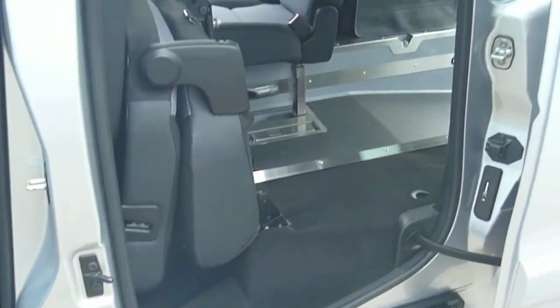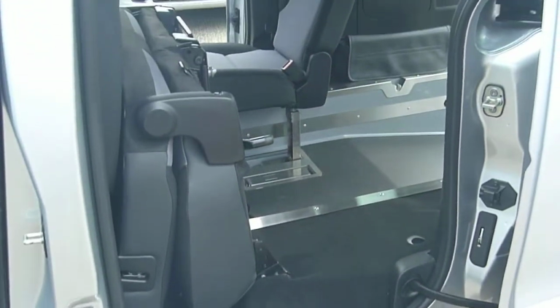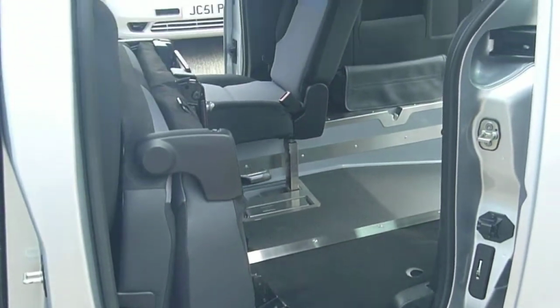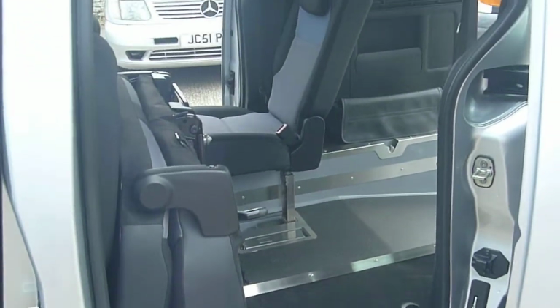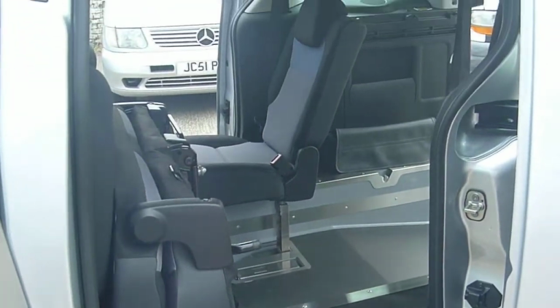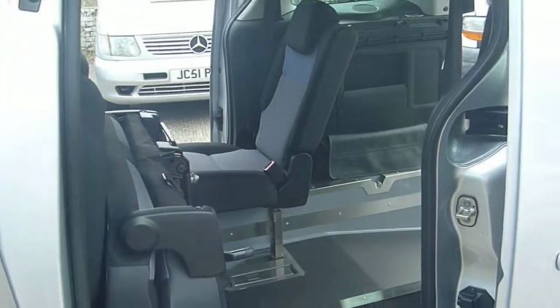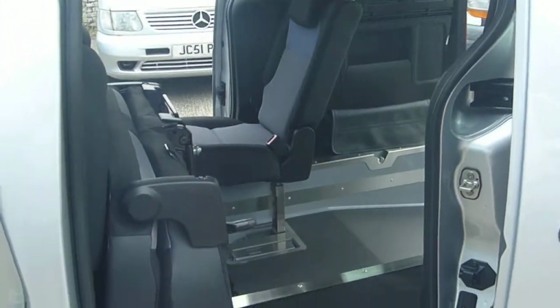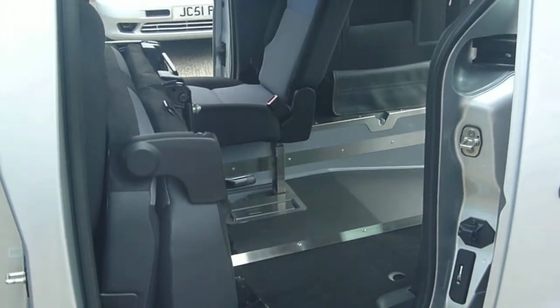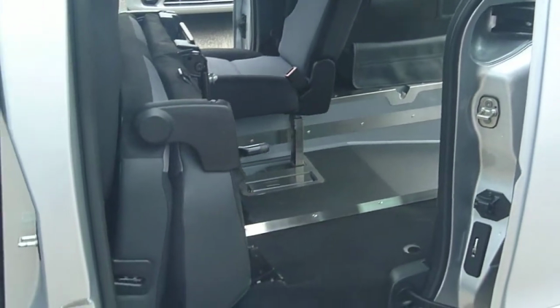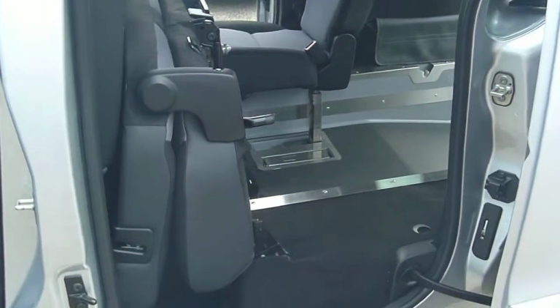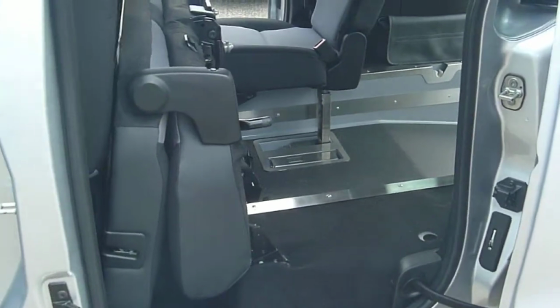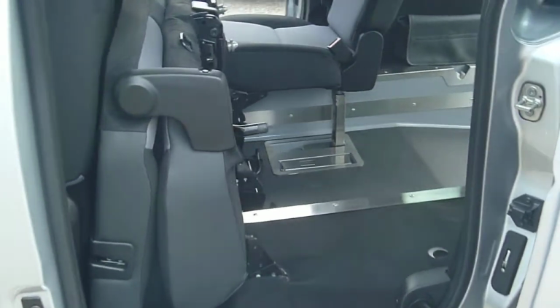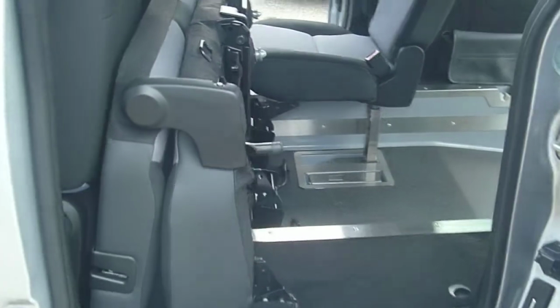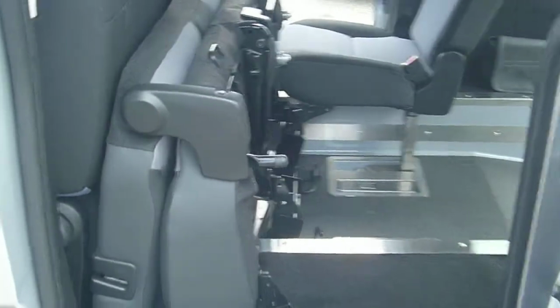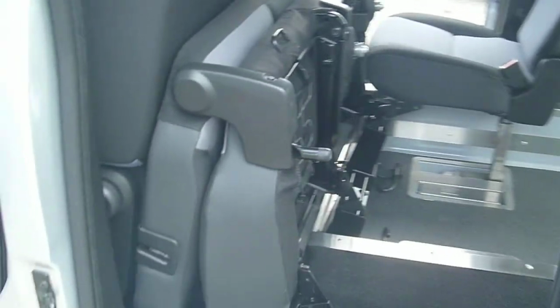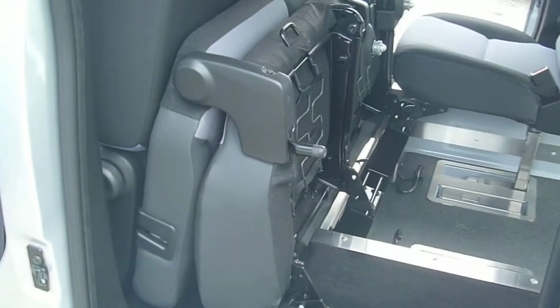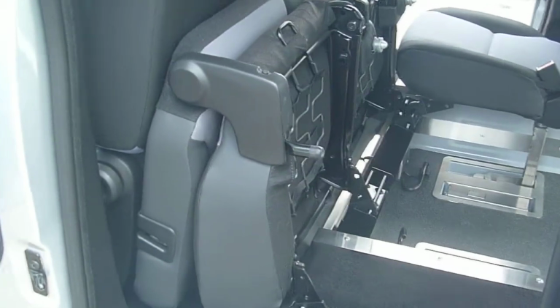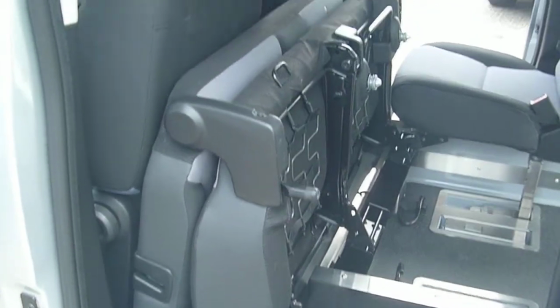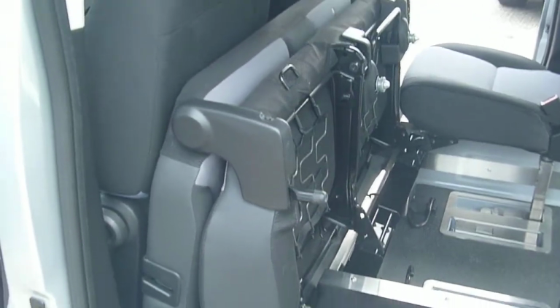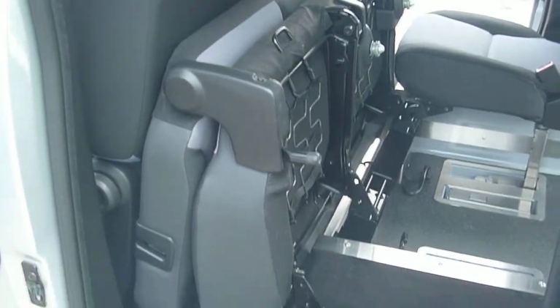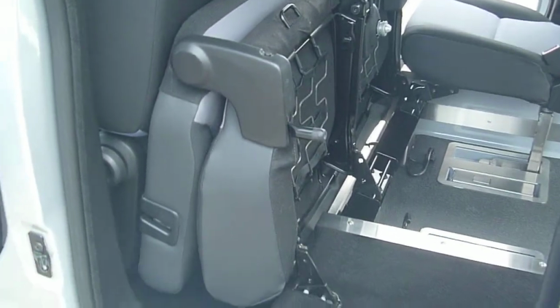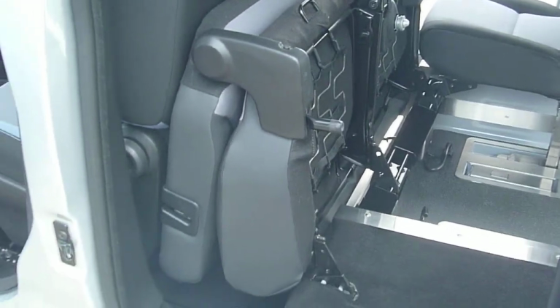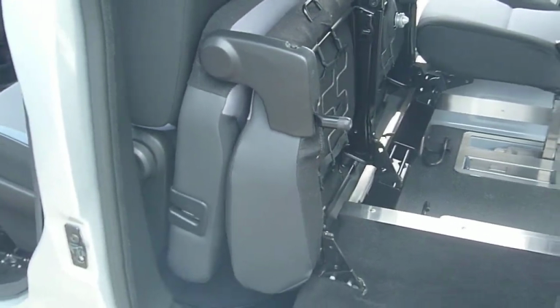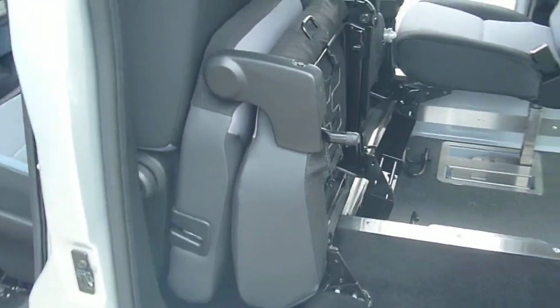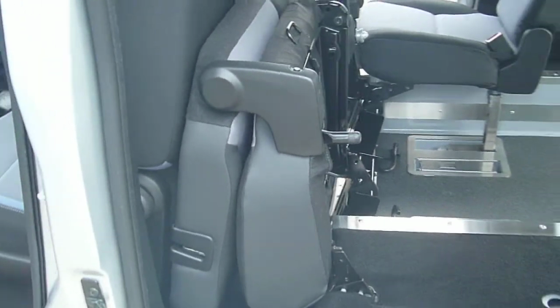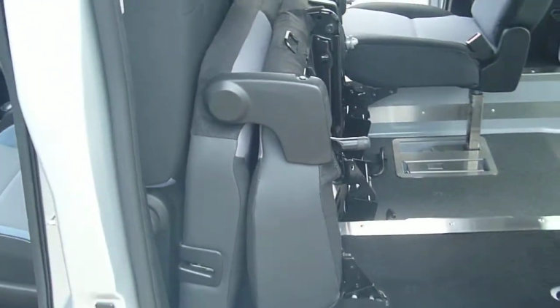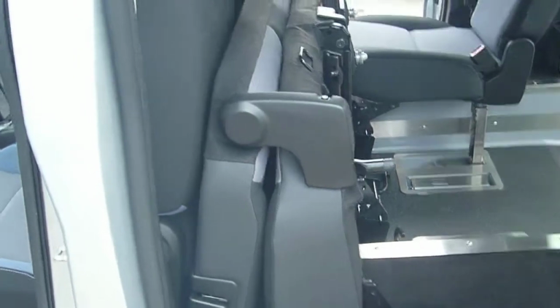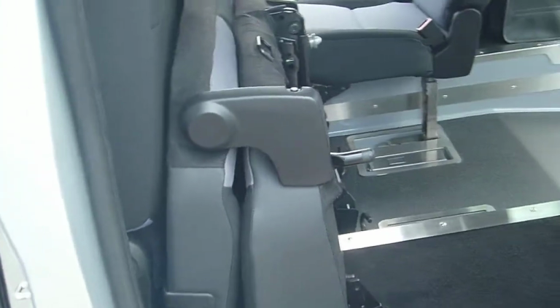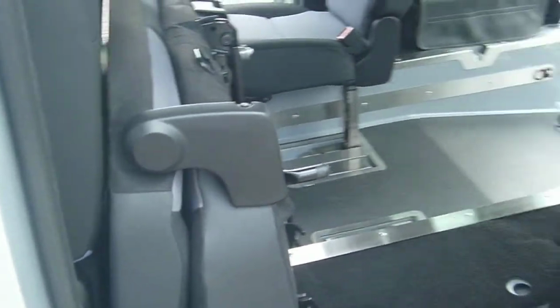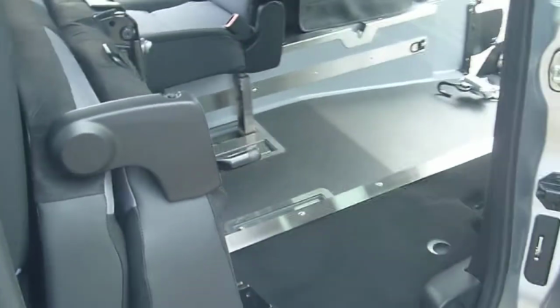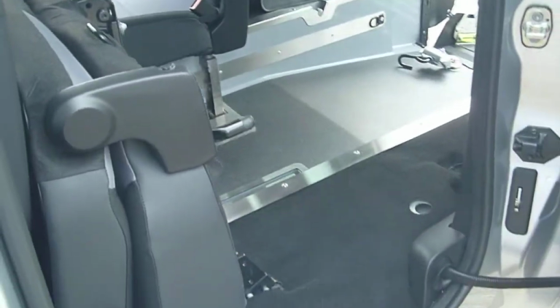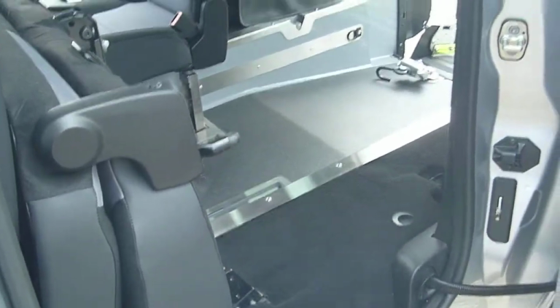Here's the 5-seat conversion, or 3 plus wheelchair, as you can see there — the double rear seats being tipped and folded out of the way to show you the wheelchair space.